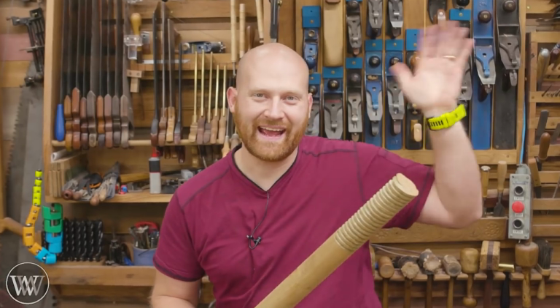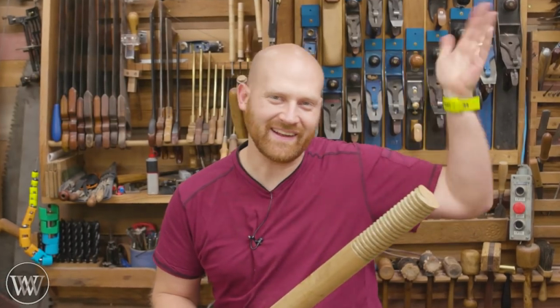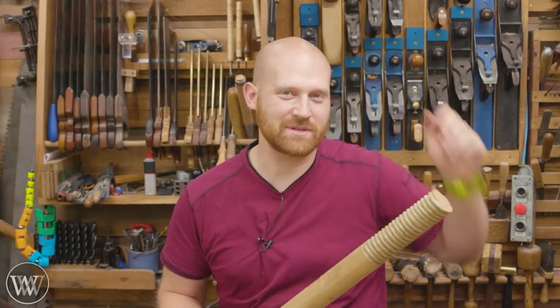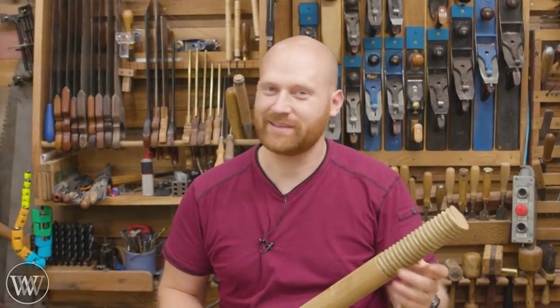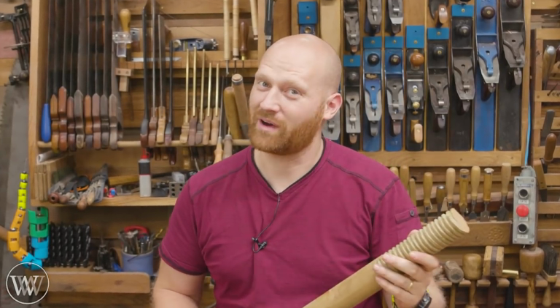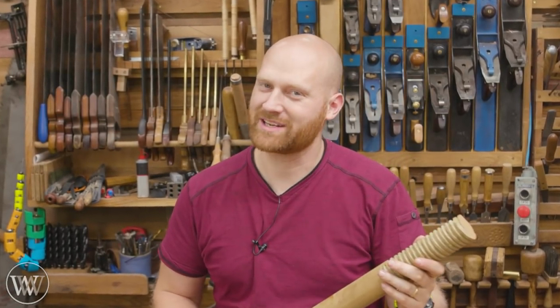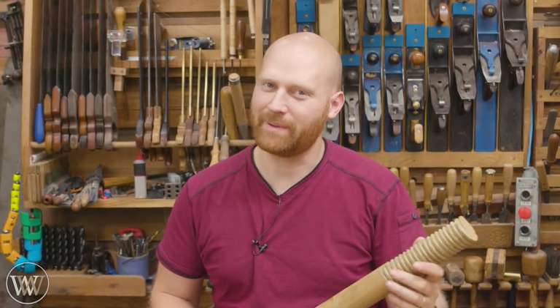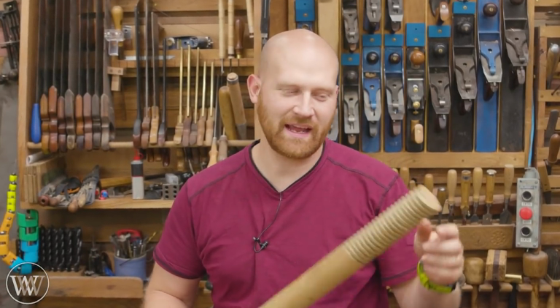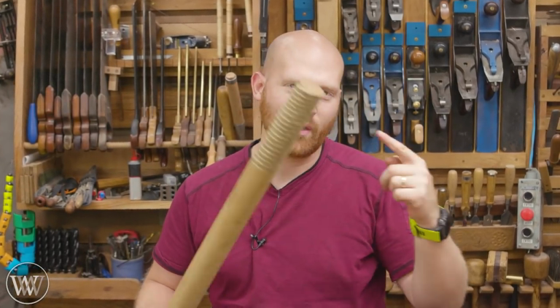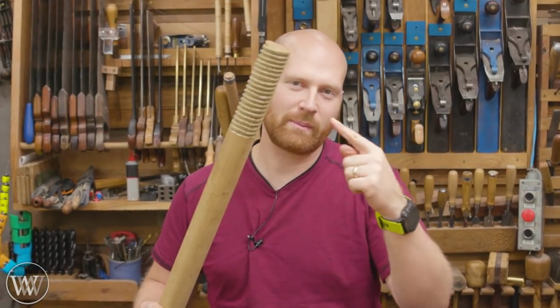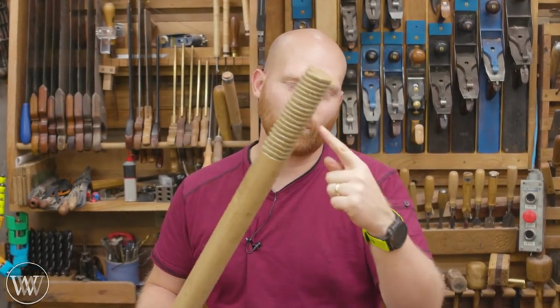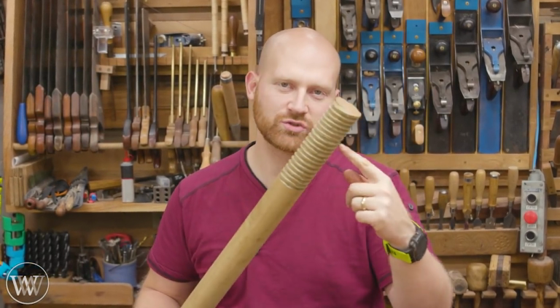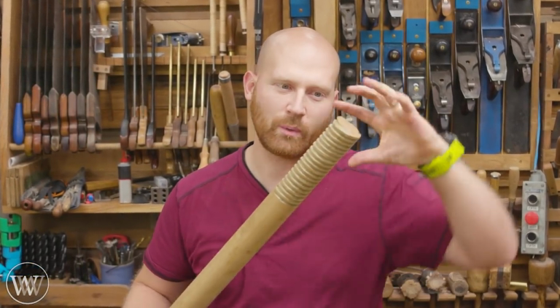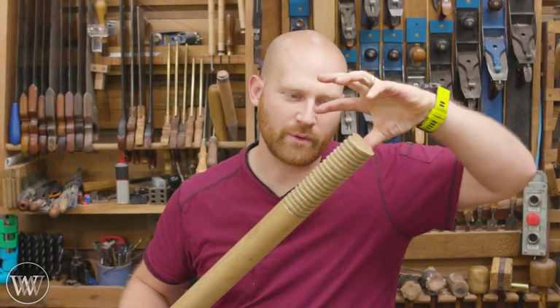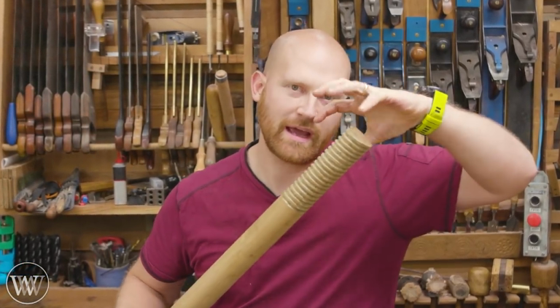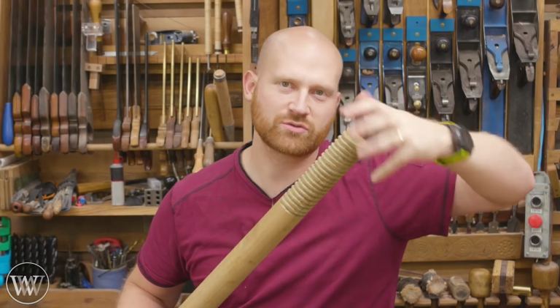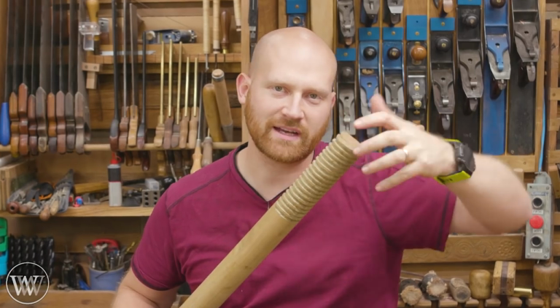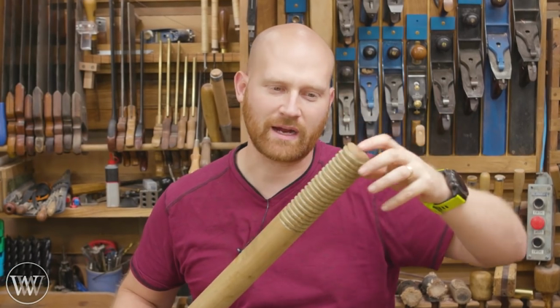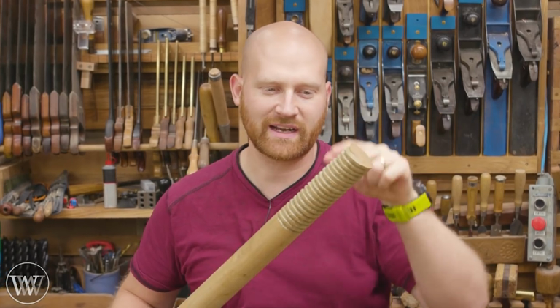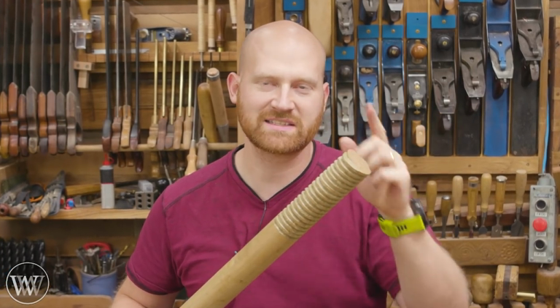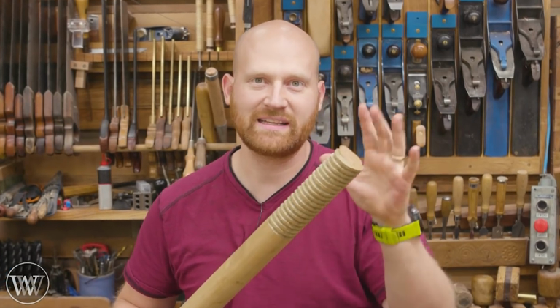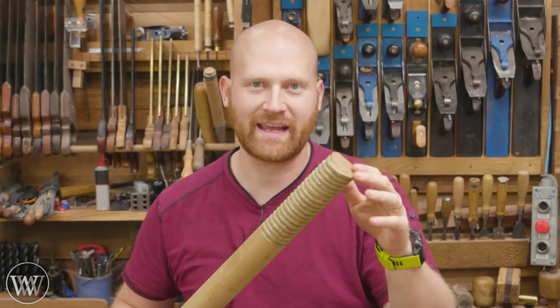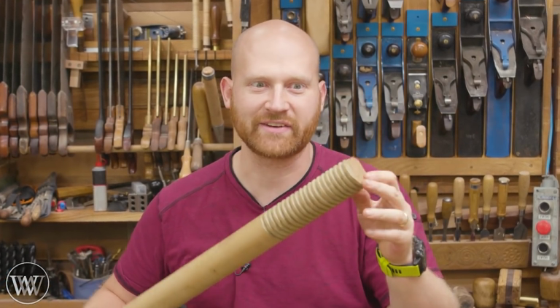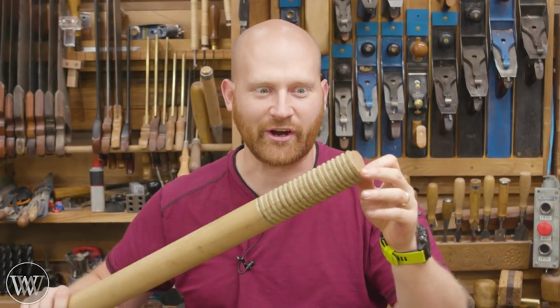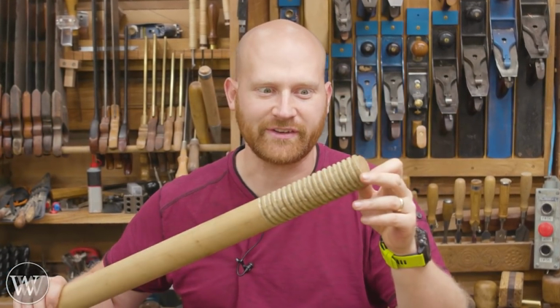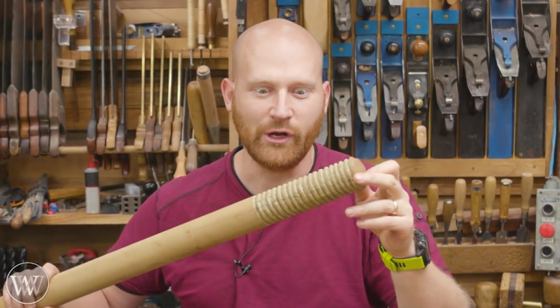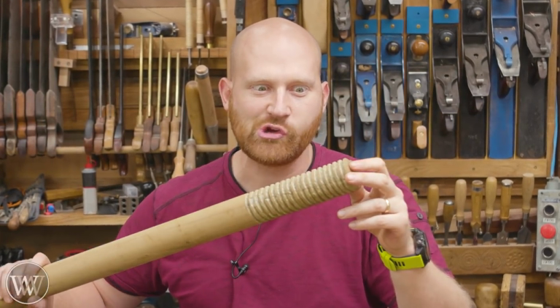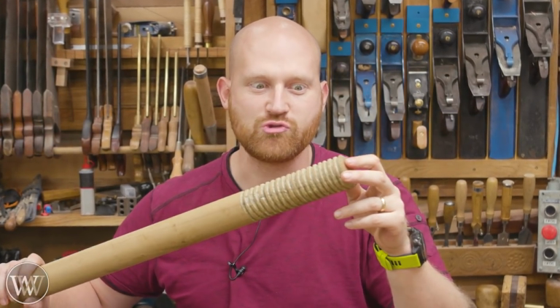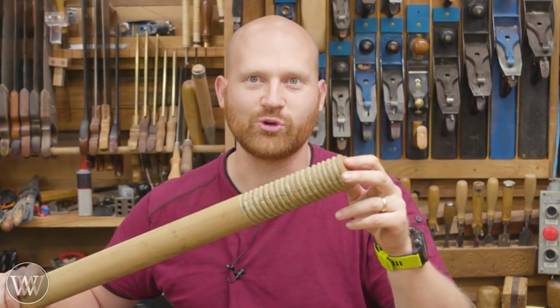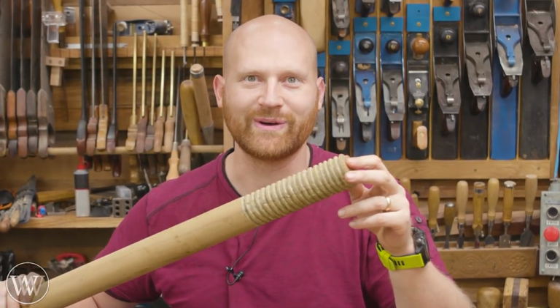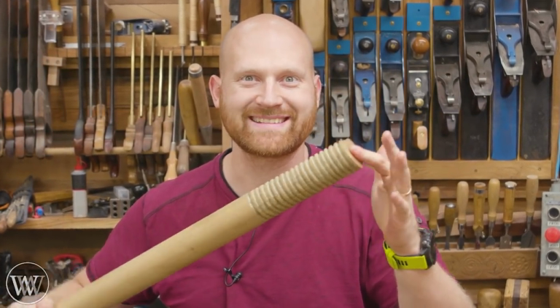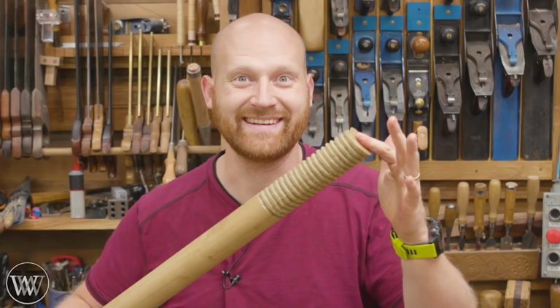Hey y'all, I'm James Wright. Welcome to my shop today. We're gonna be making a wooden screw, but without a screw cutting box. We're gonna cut this completely by hand and carve it. Let's dive in.